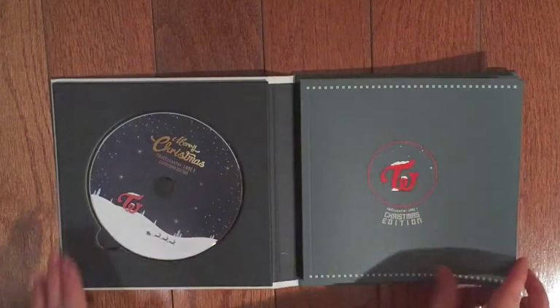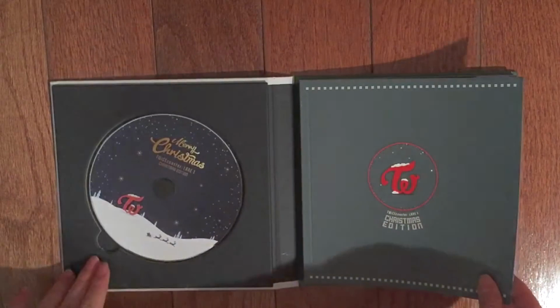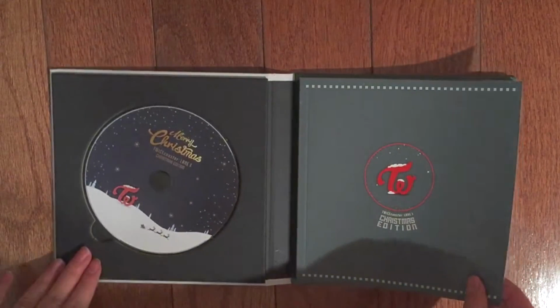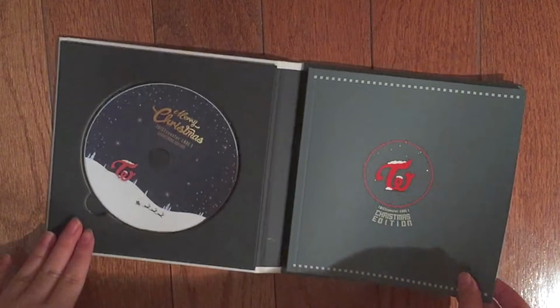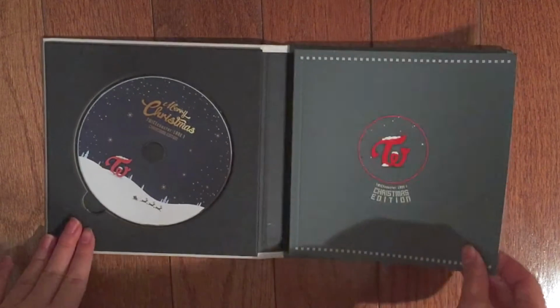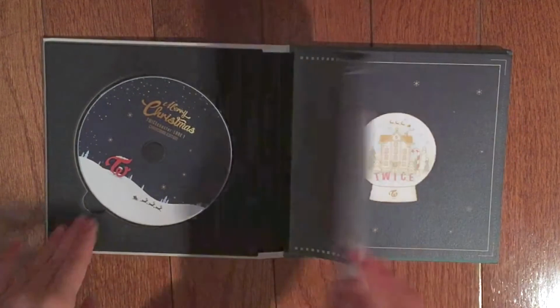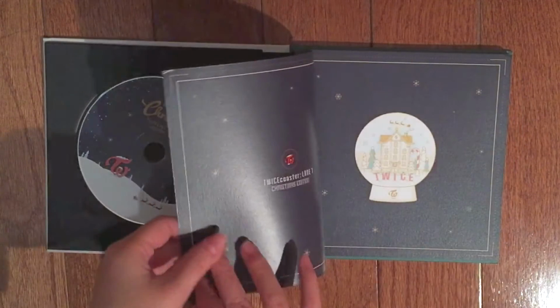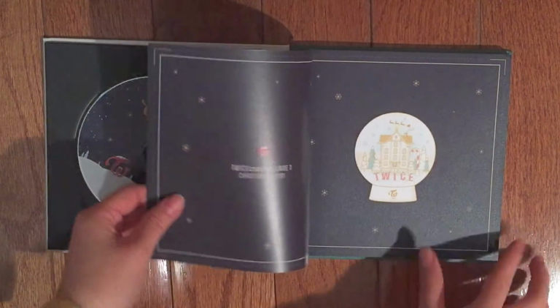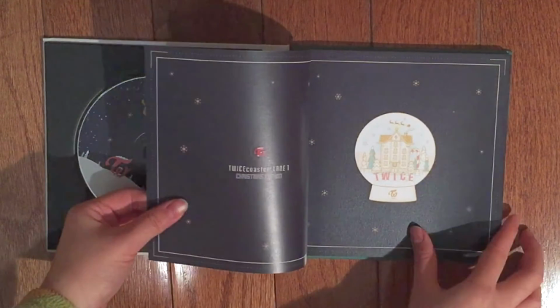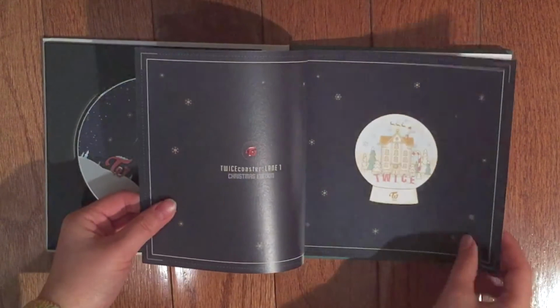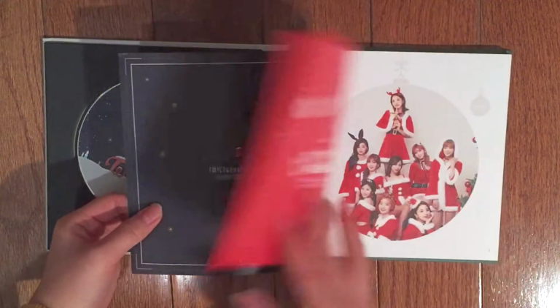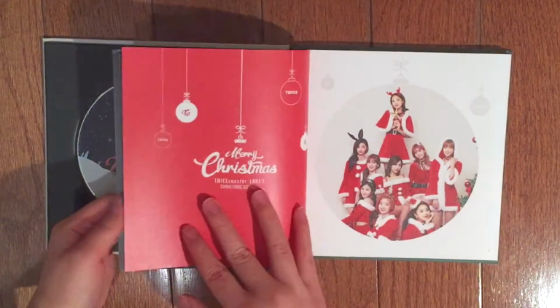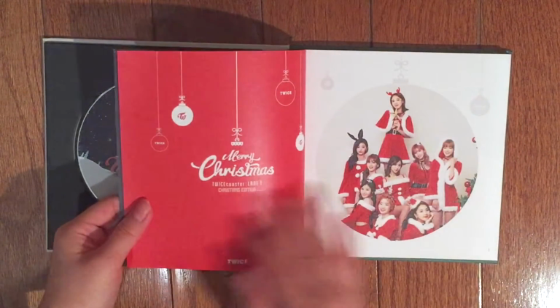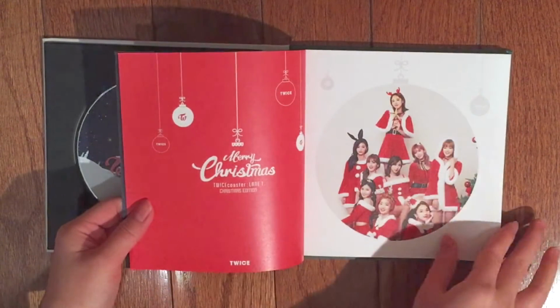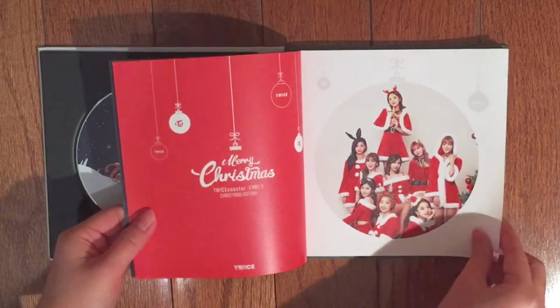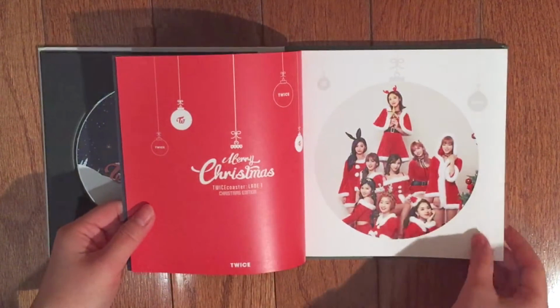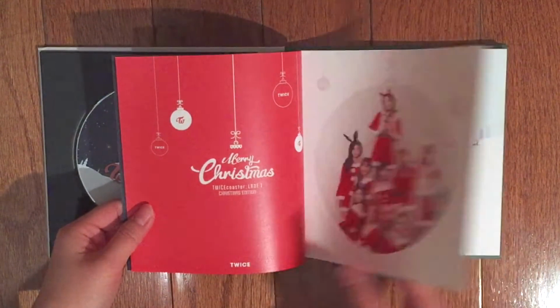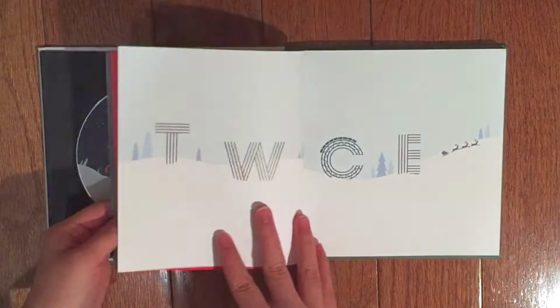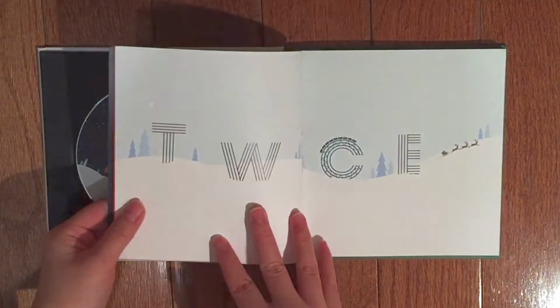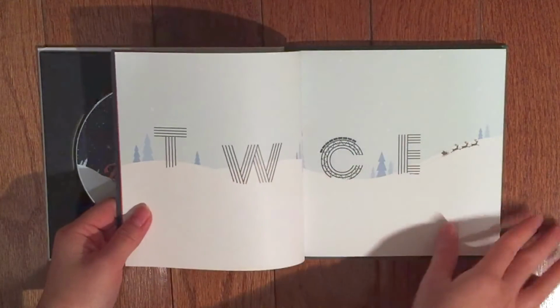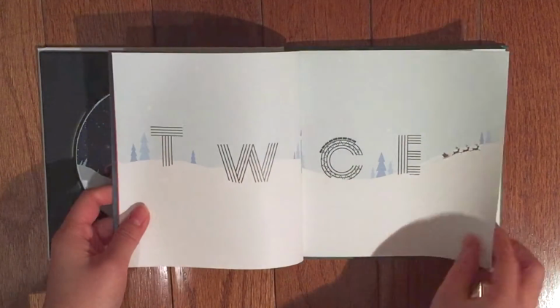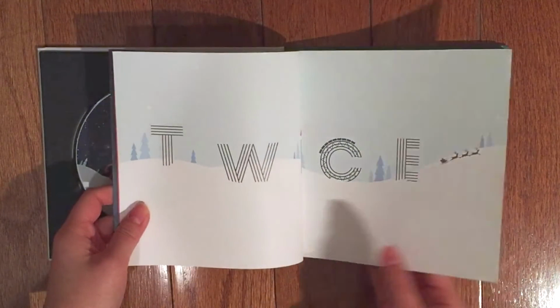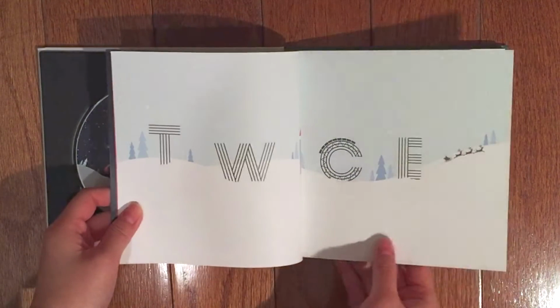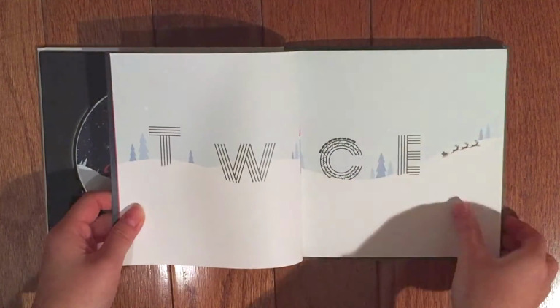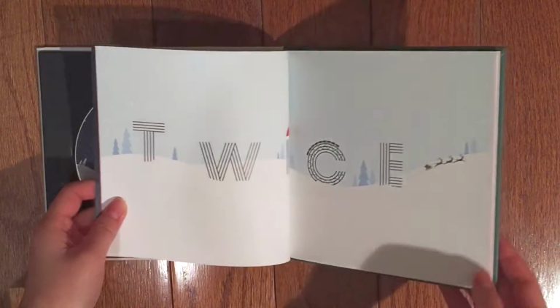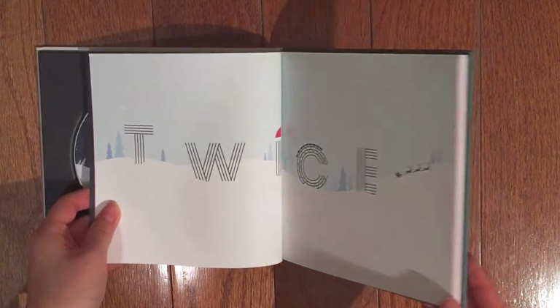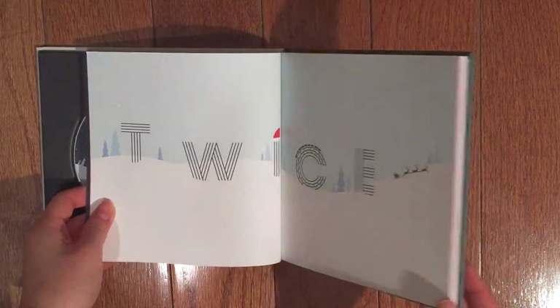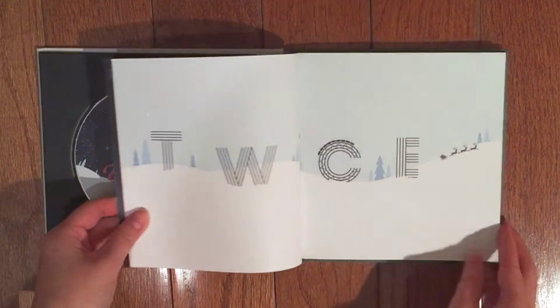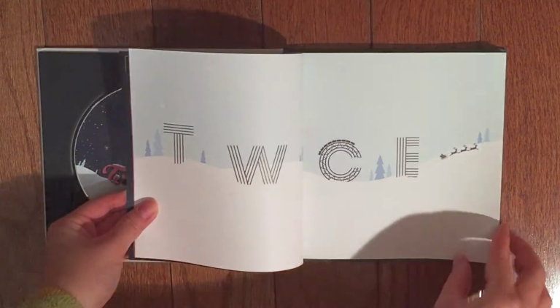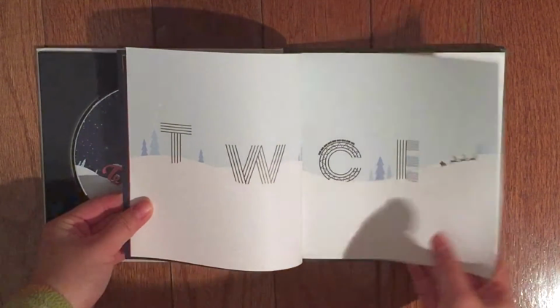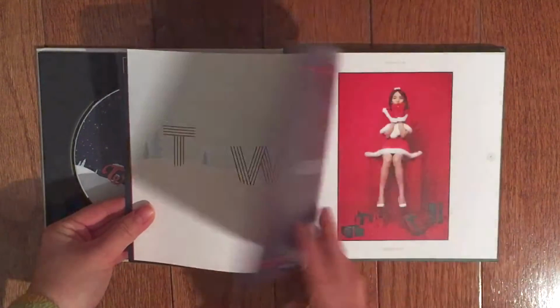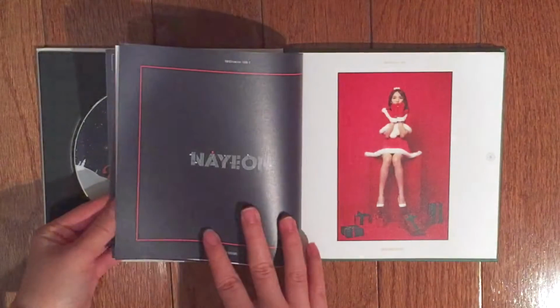I'm gonna flip through the photobook to let you guys see the photos inside. I've already seen it in an unboxing on YouTube, which is one of the main reasons why I decided to purchase it, because they come with all new photos.